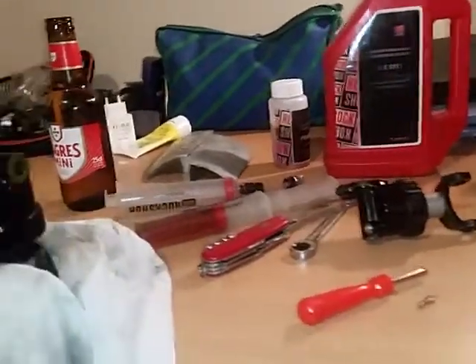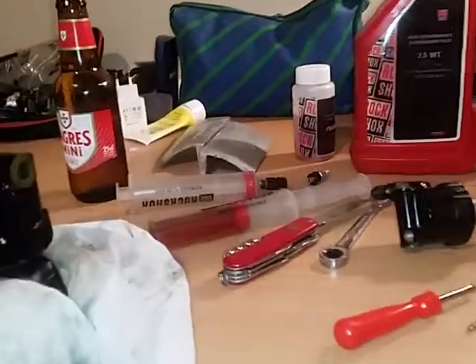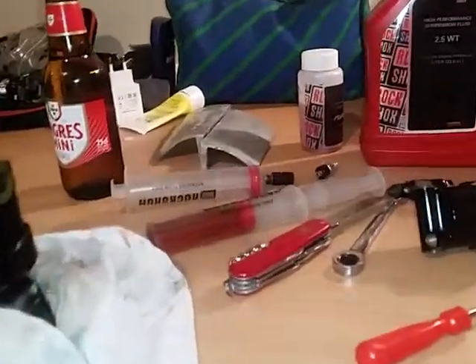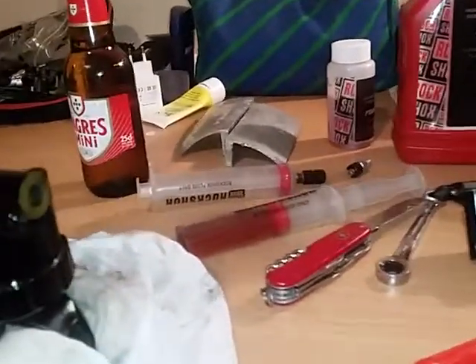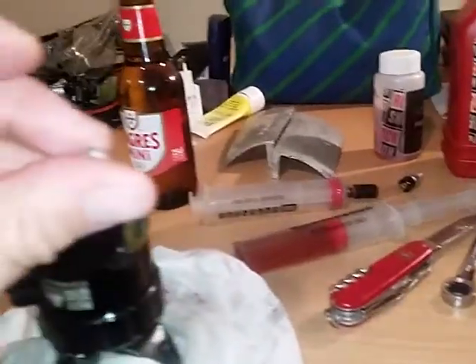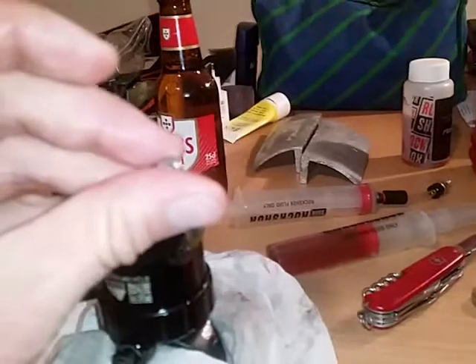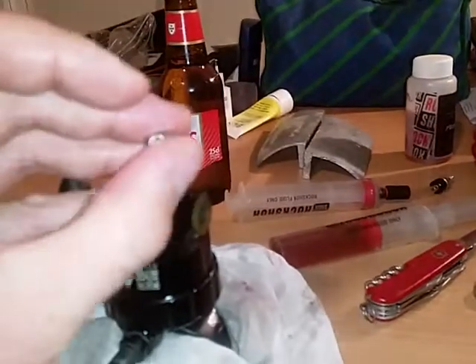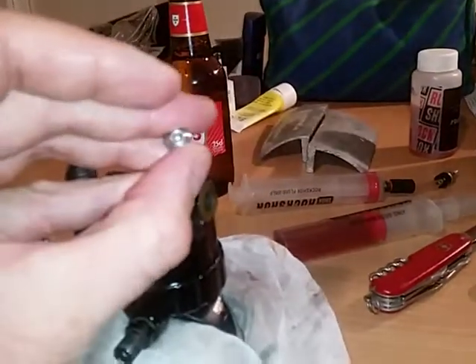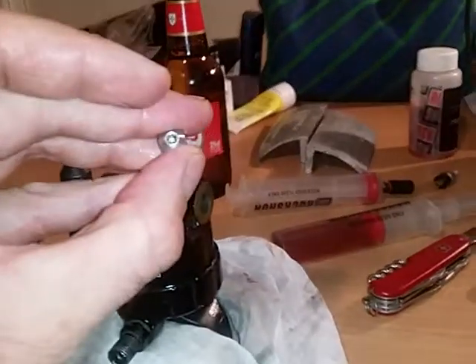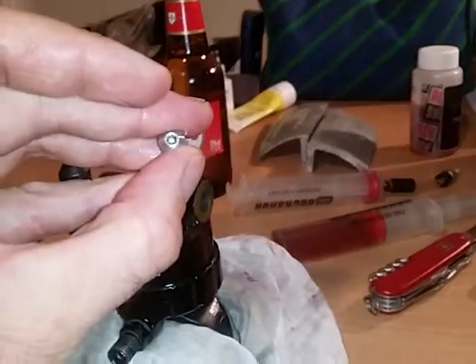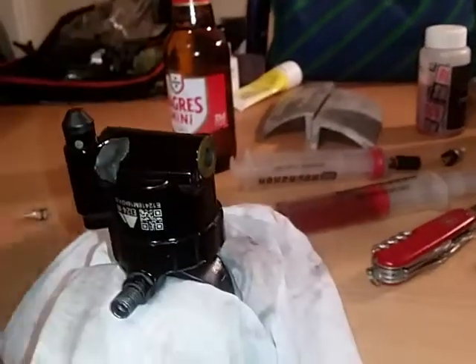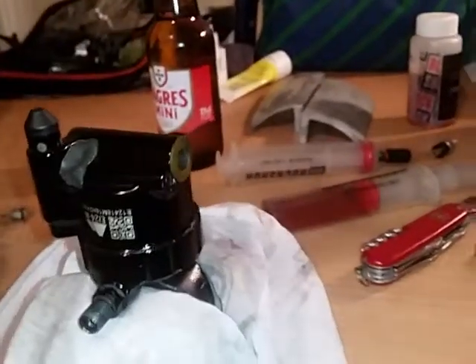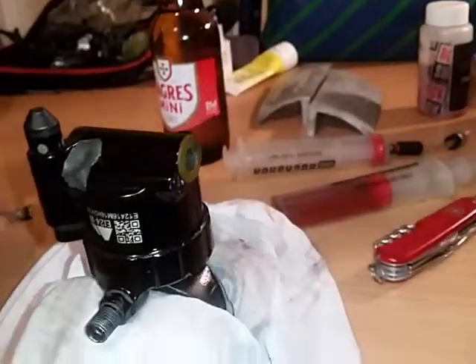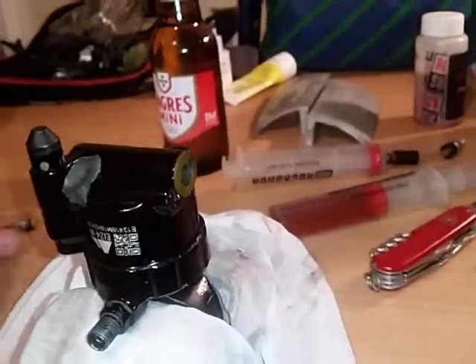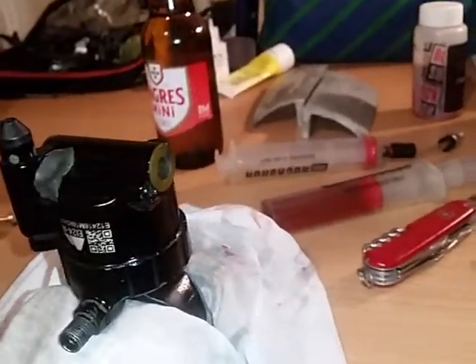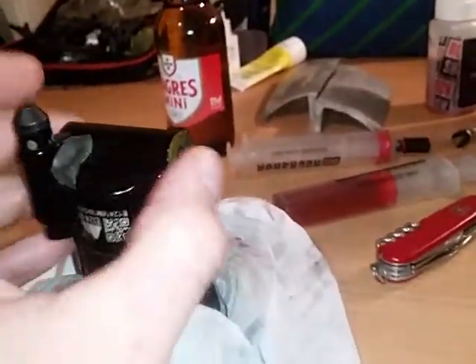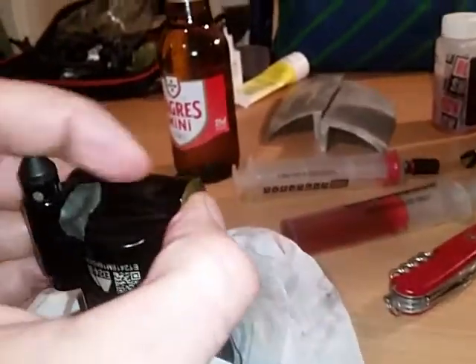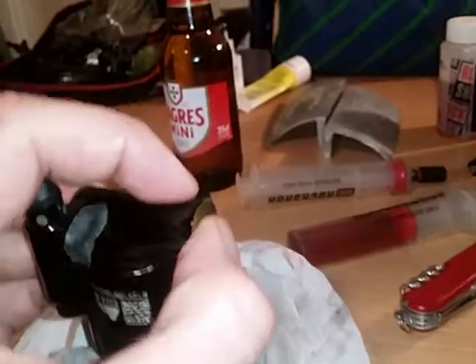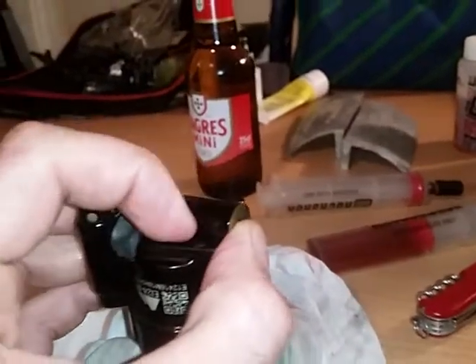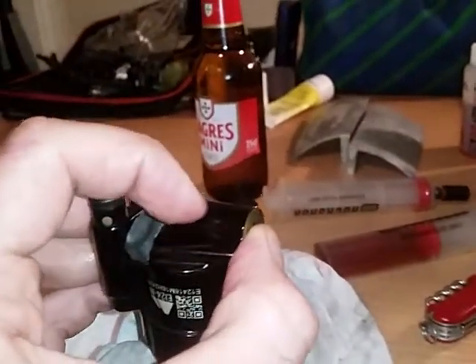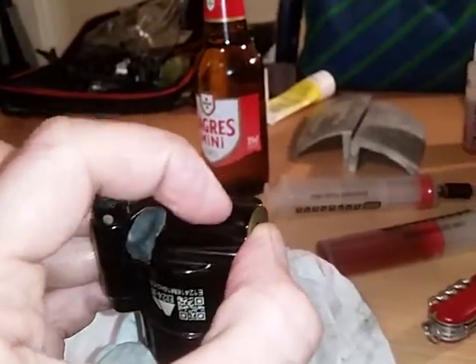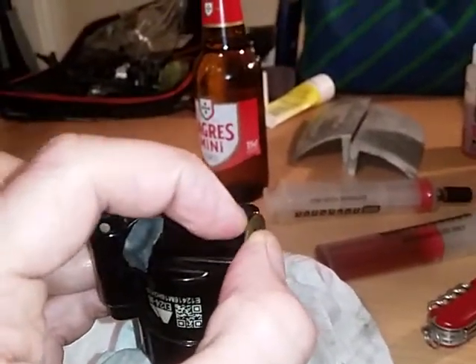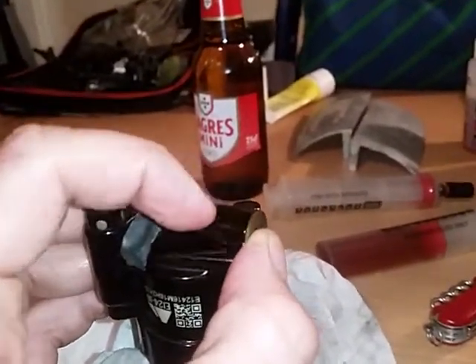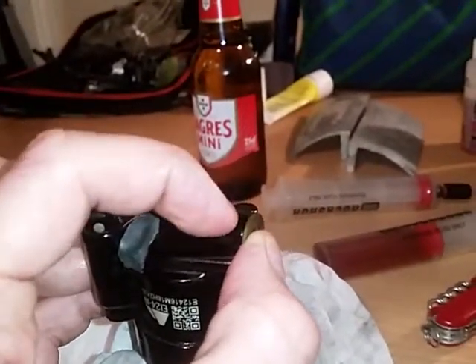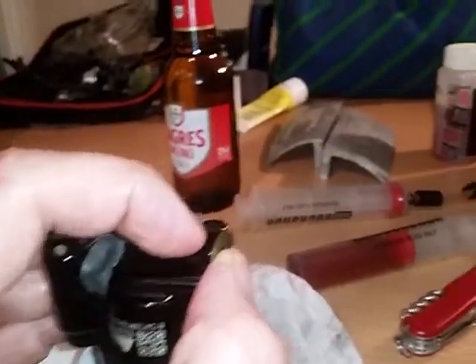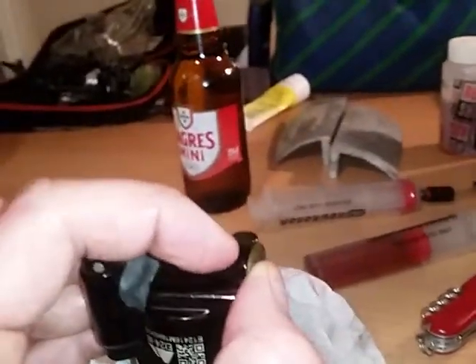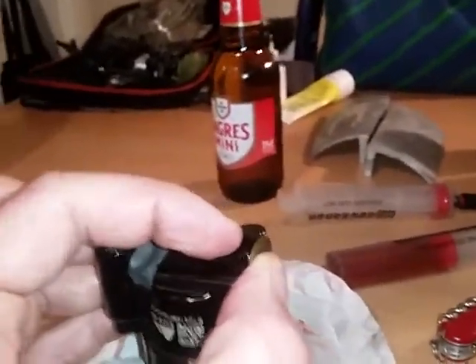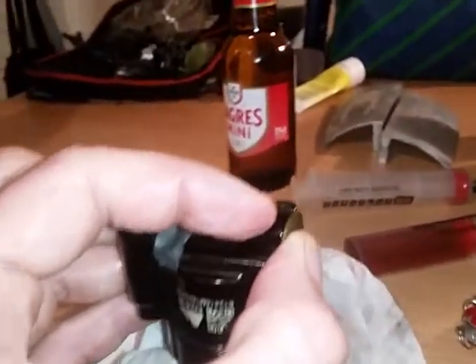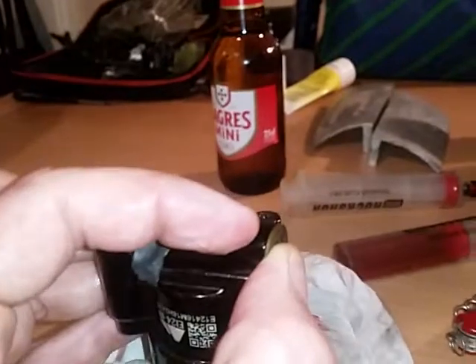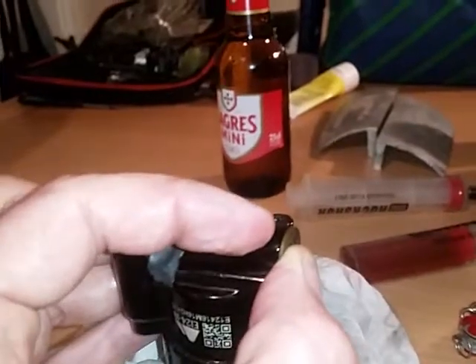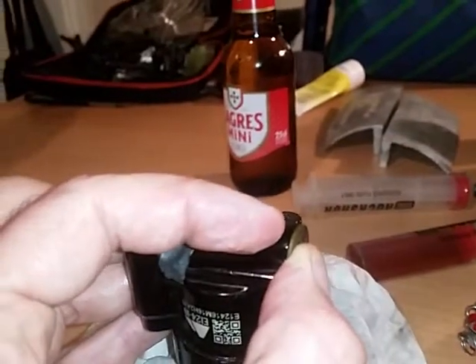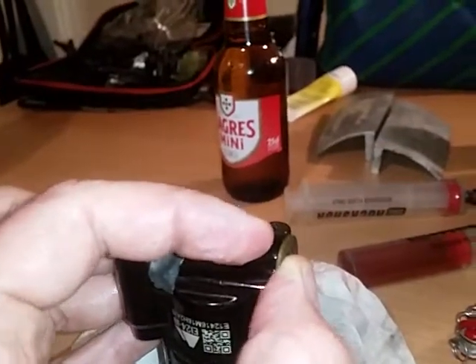The second step is to remove this bolt — it's a torque one, so use a torque tool. Be careful: since there is air inside, the oil will come out with some pressure.